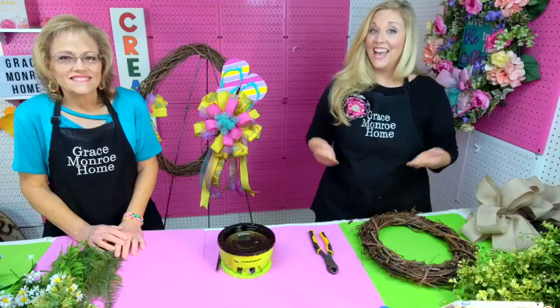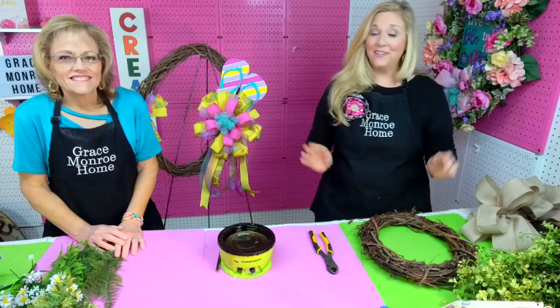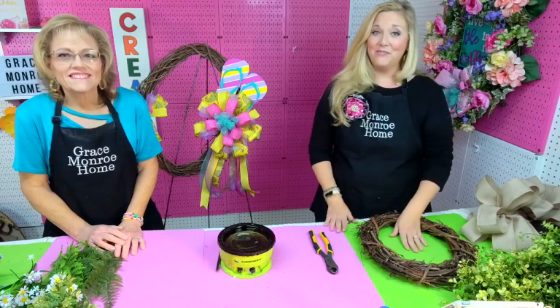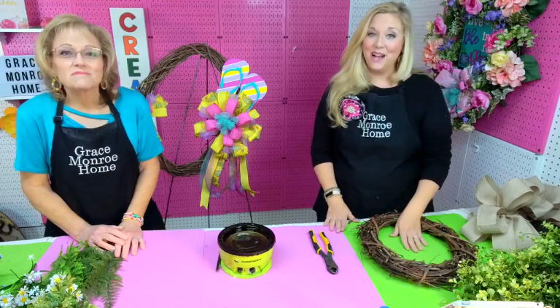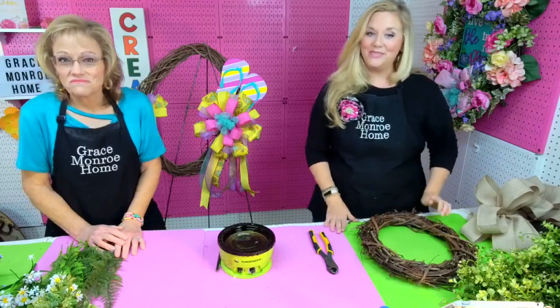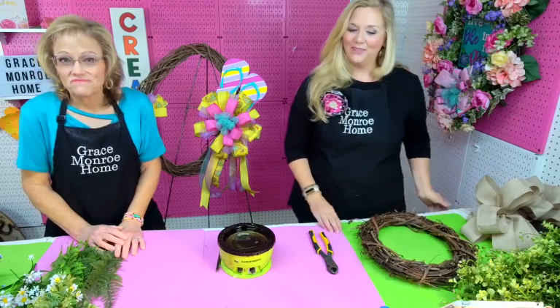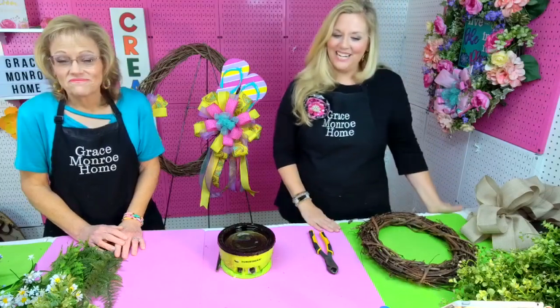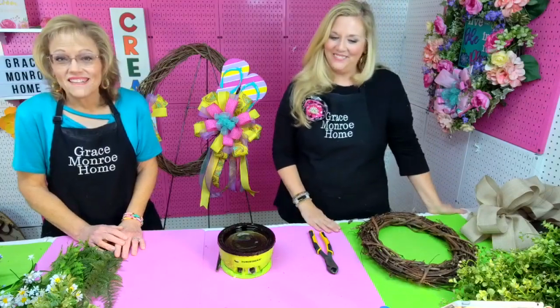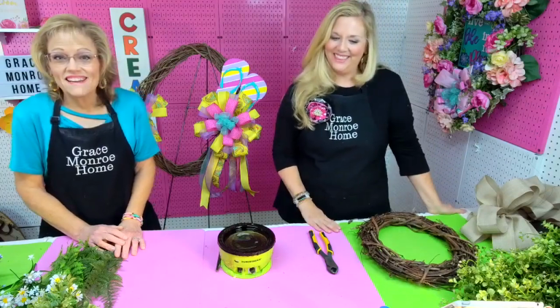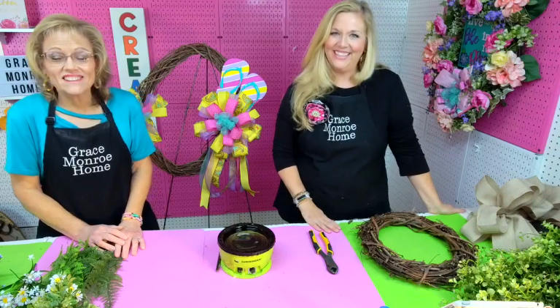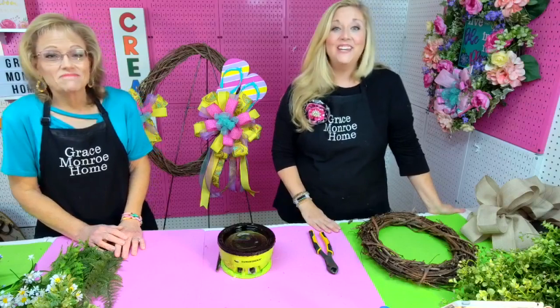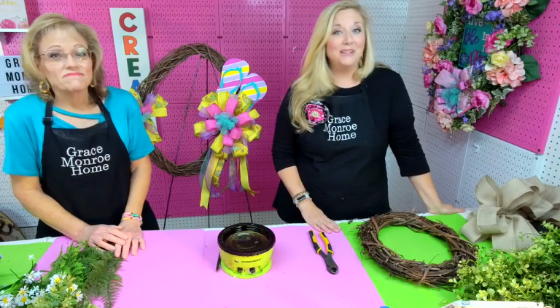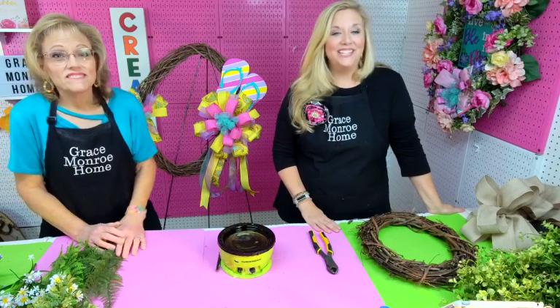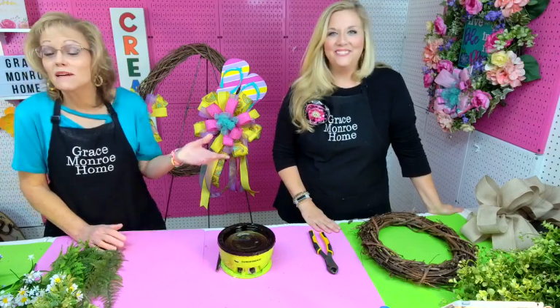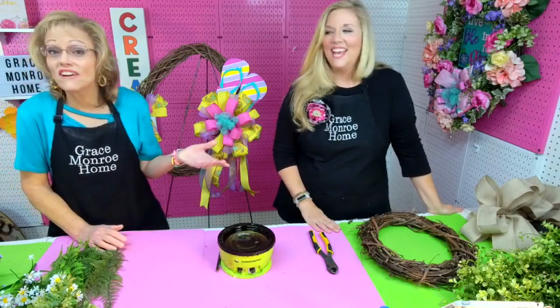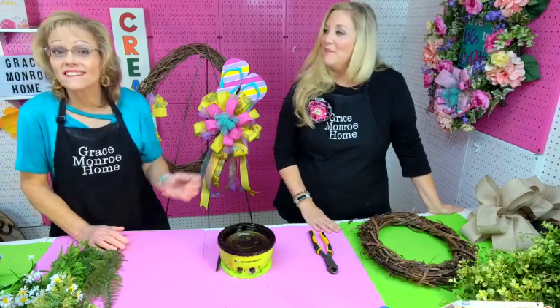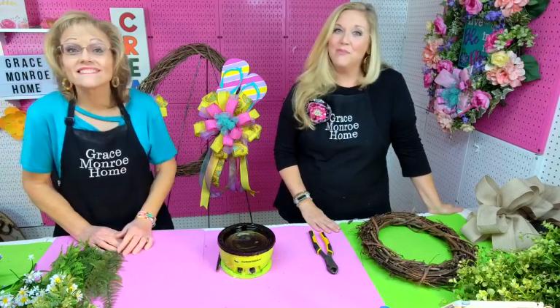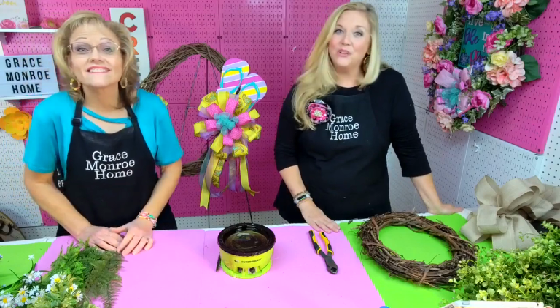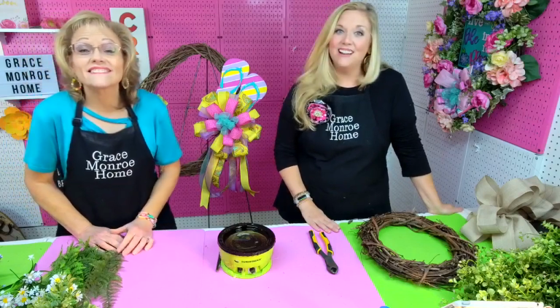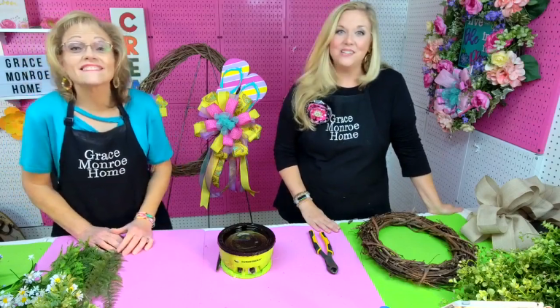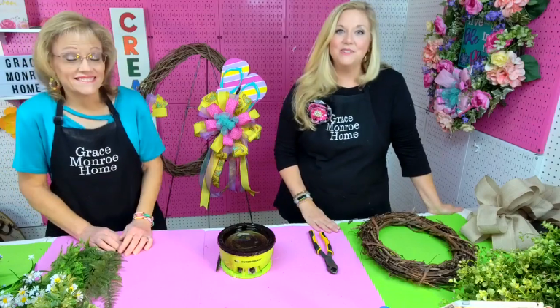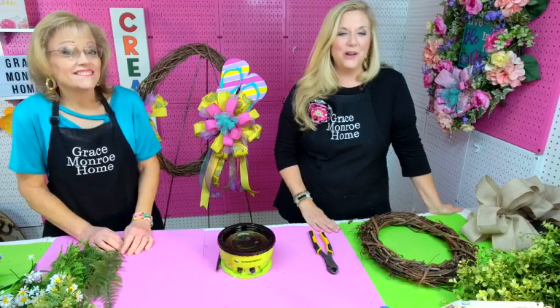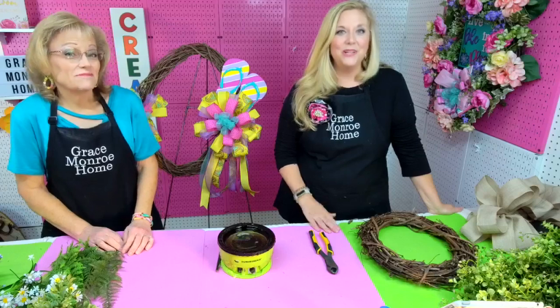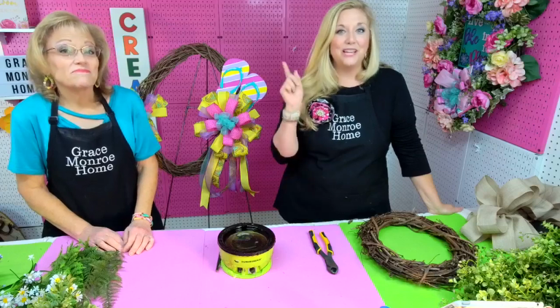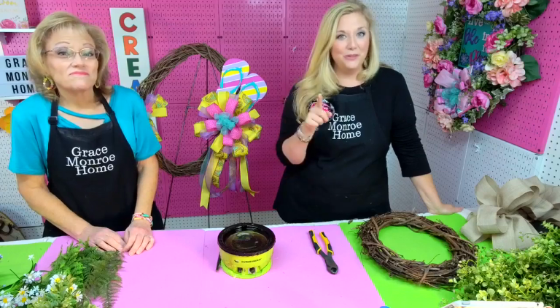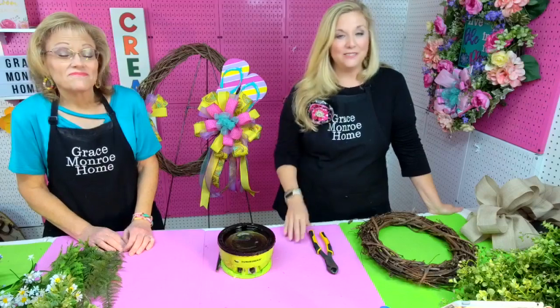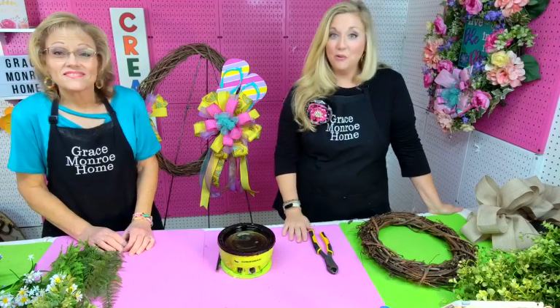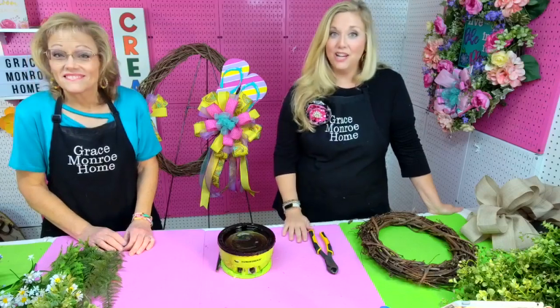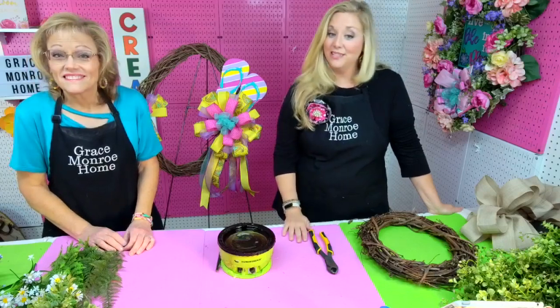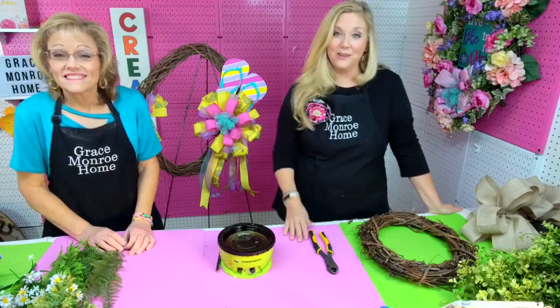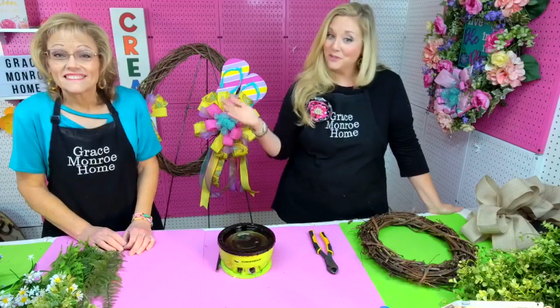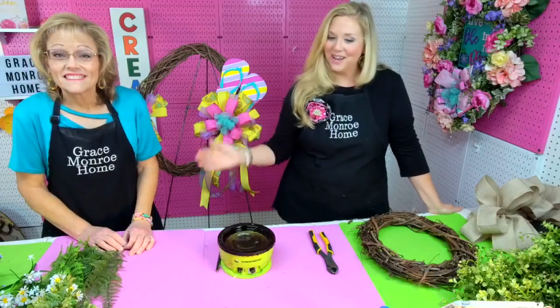Hello everyone and welcome to Flower Friday! My name is Amanda. I'm Sheri and we are the mother-daughter designers at Grace Monroe Home, where we help you transform the ordinary home into an extraordinary home.